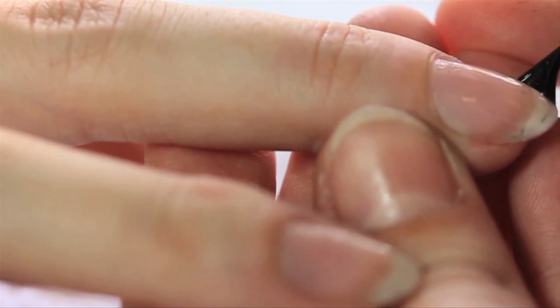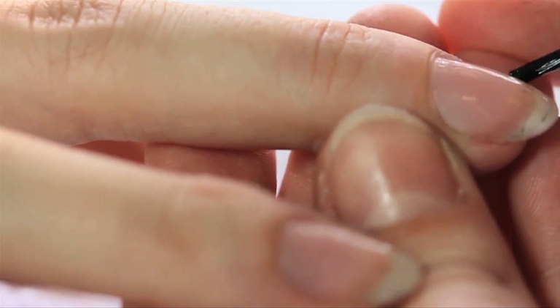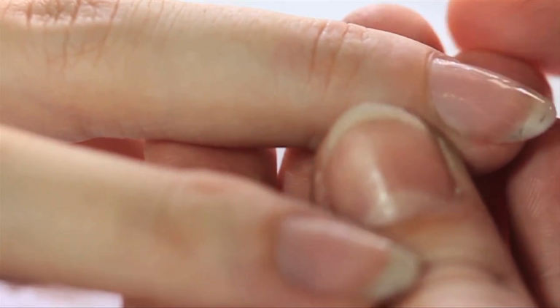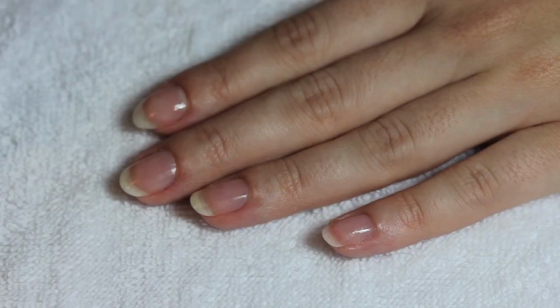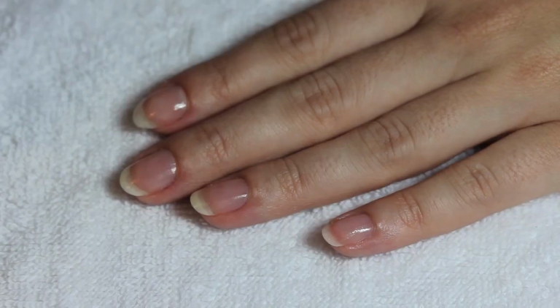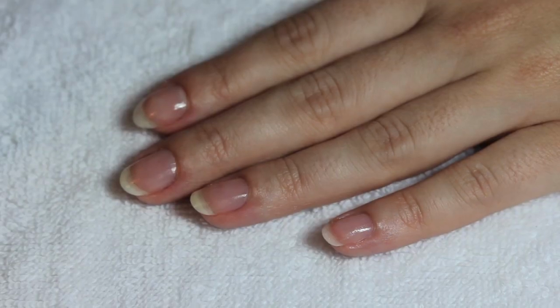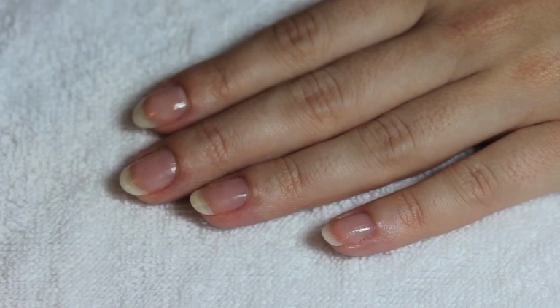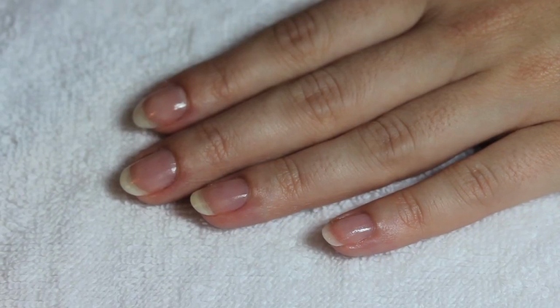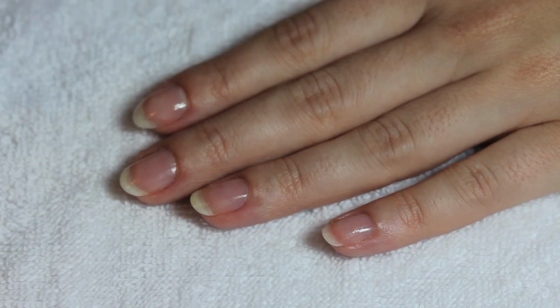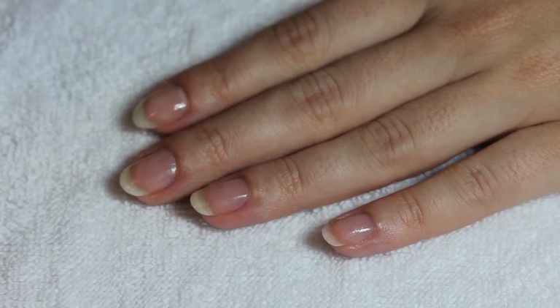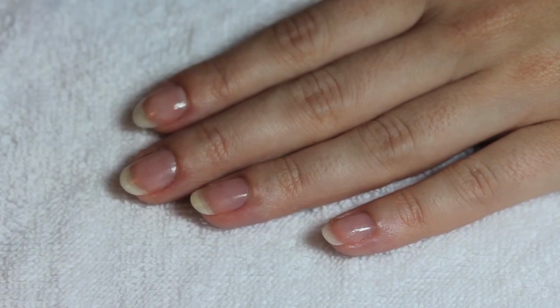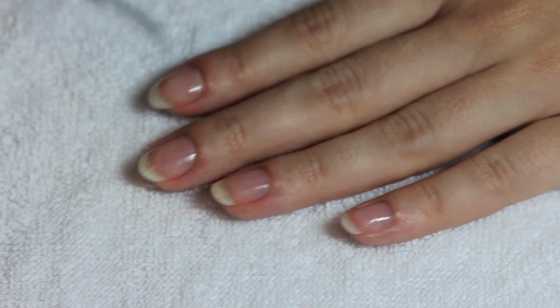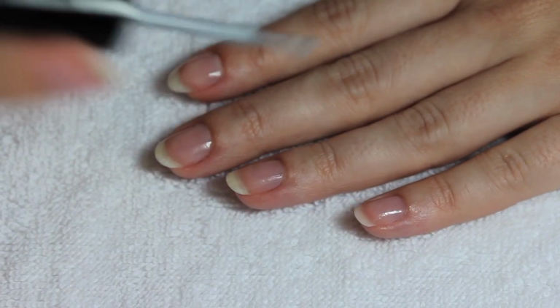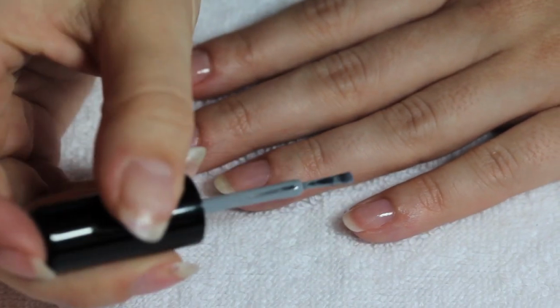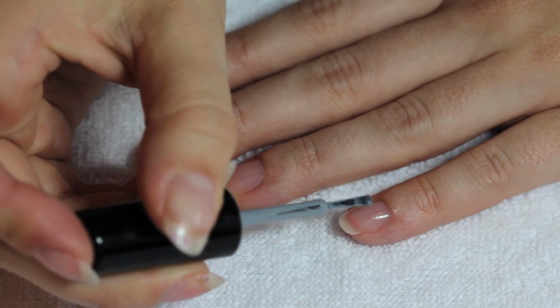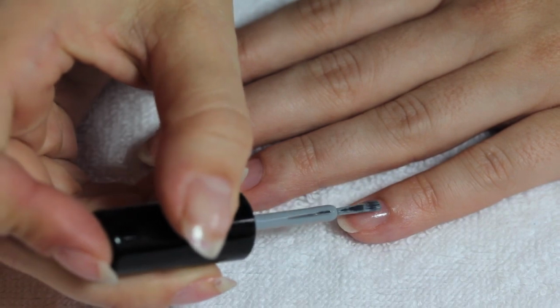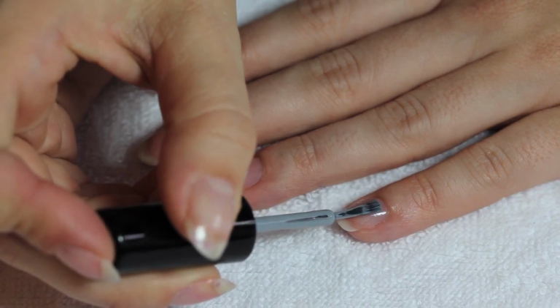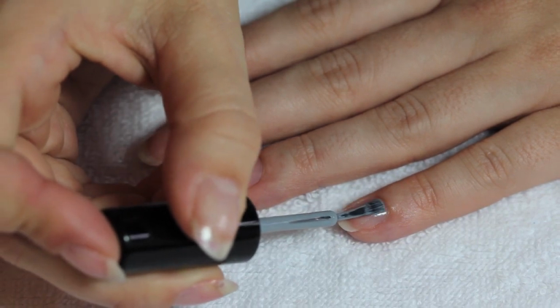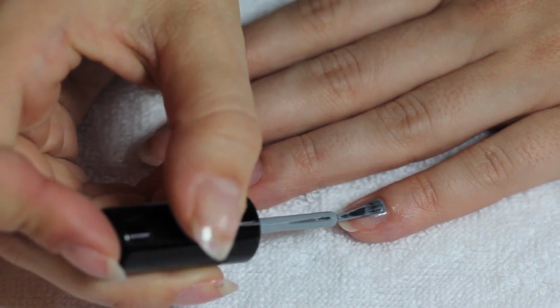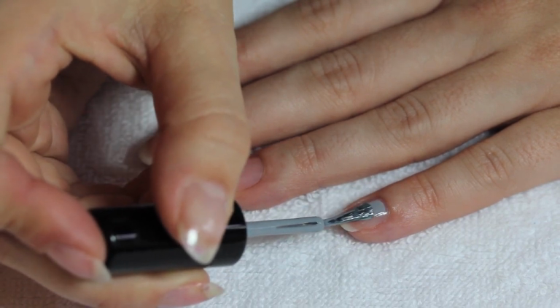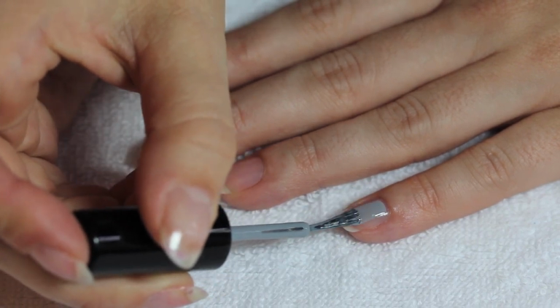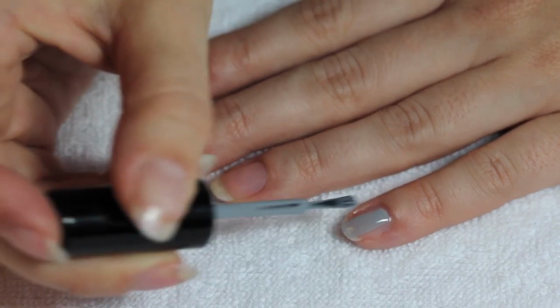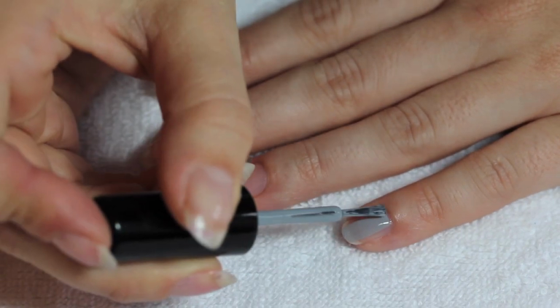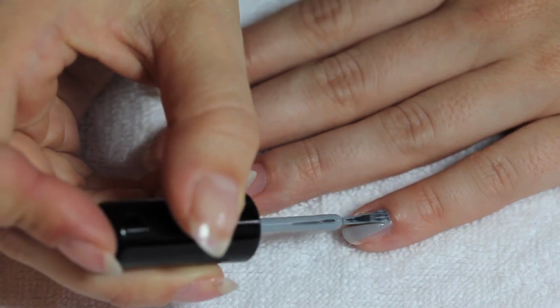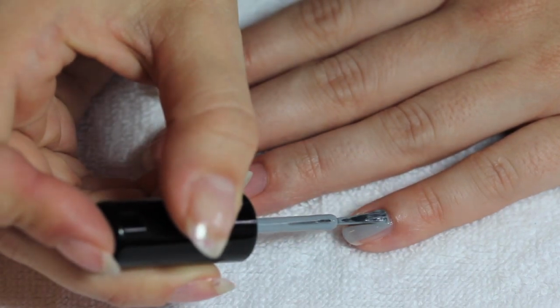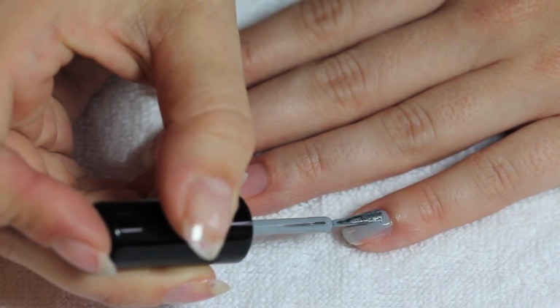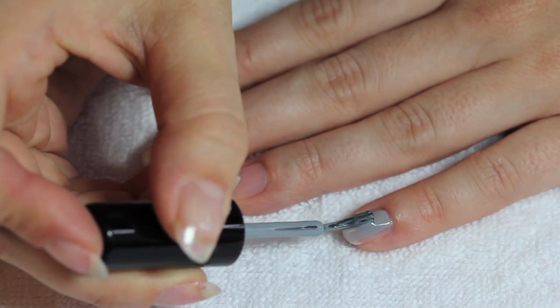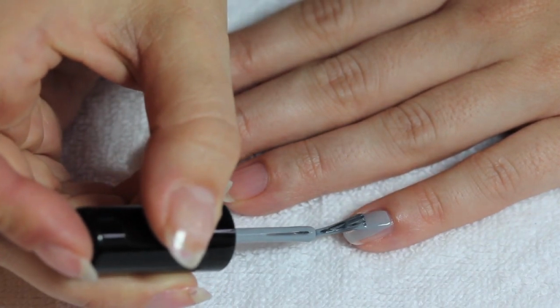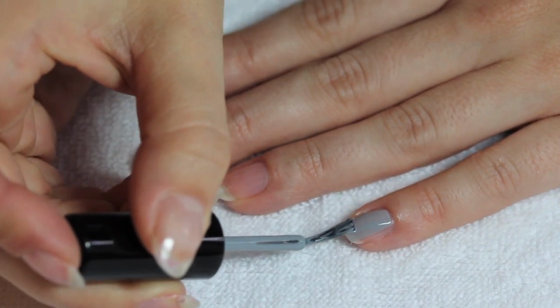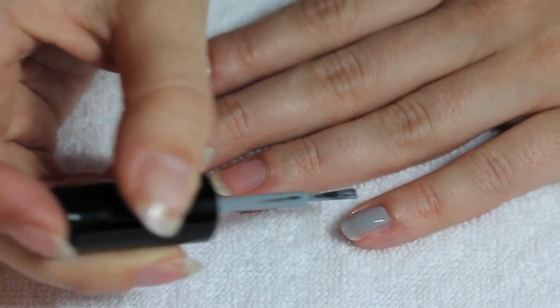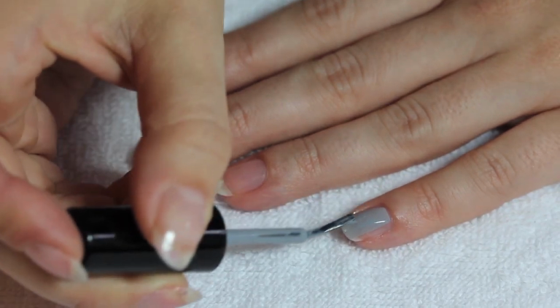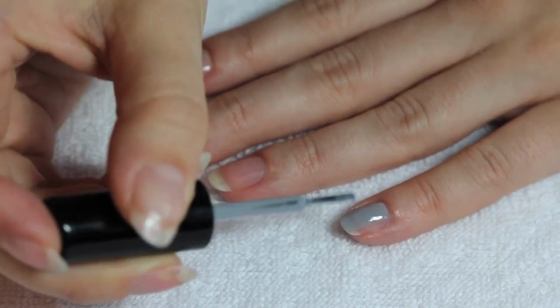Once that's done you want to start with your base color. We used Diosa Dime Piece — it's a nice light gray color. You want to apply two coats of that to every single nail.